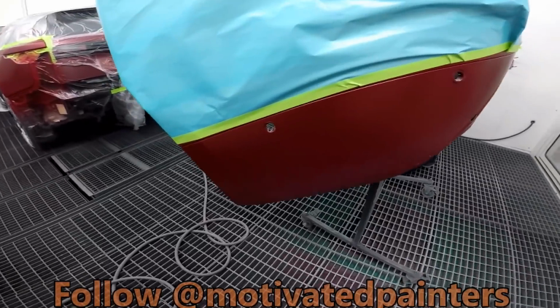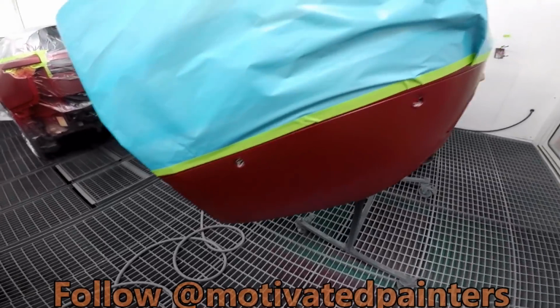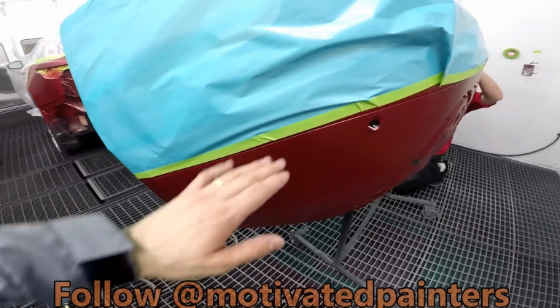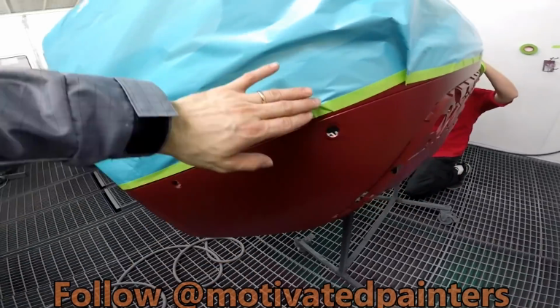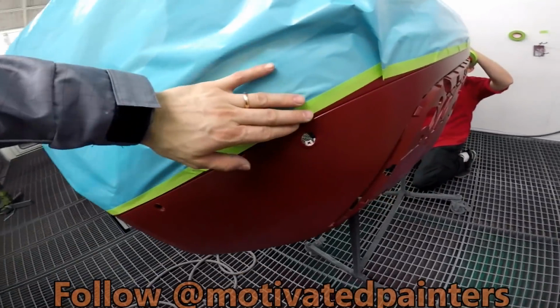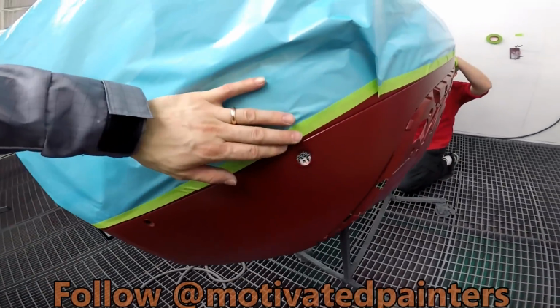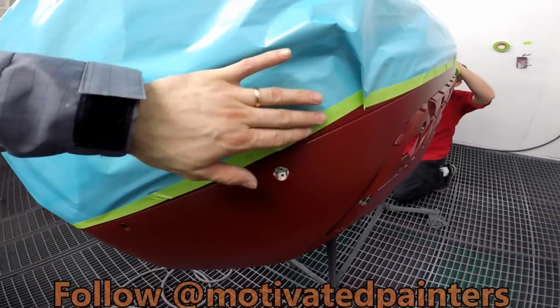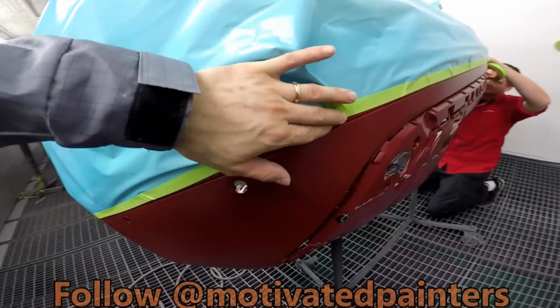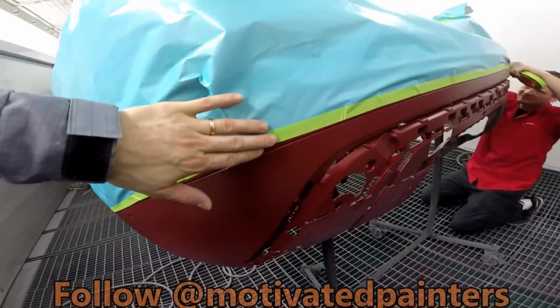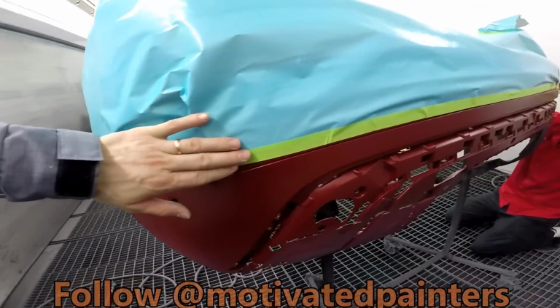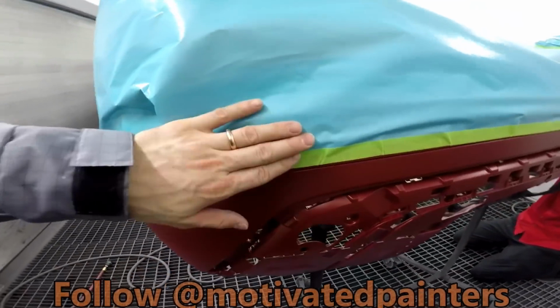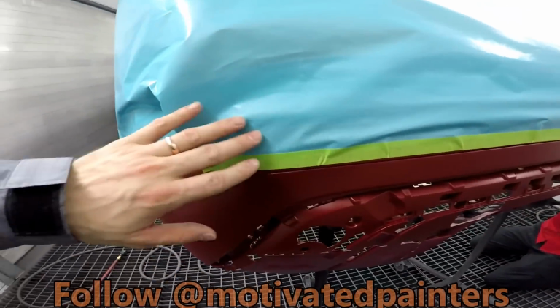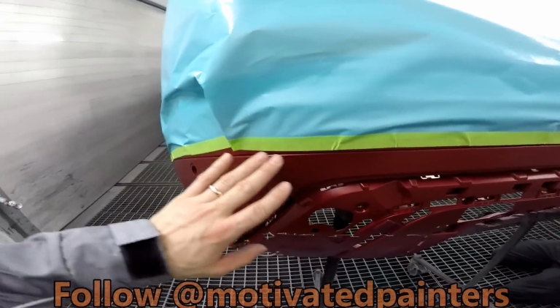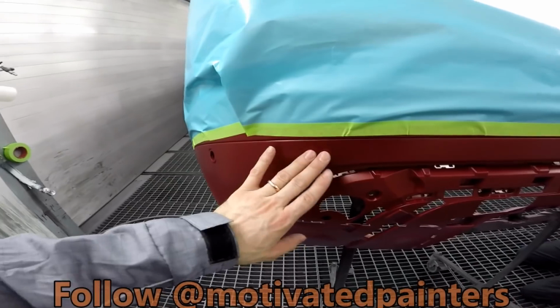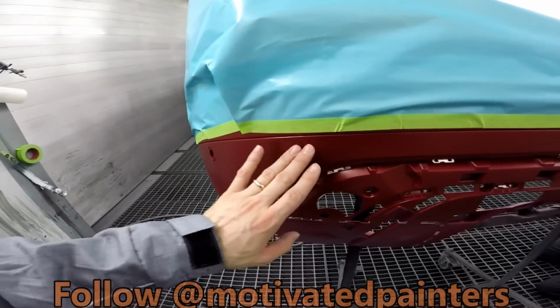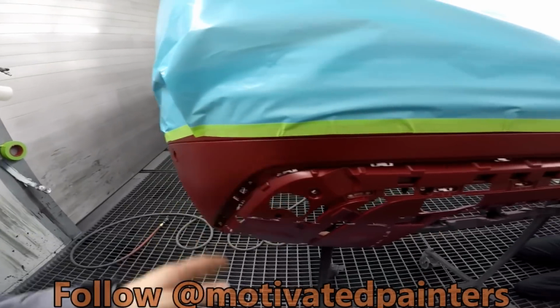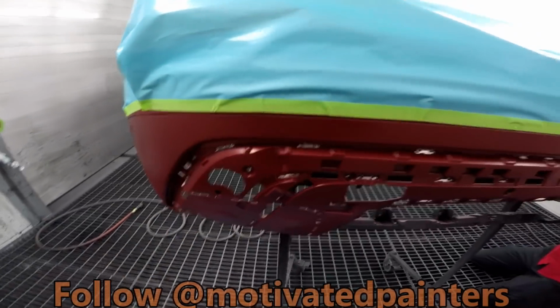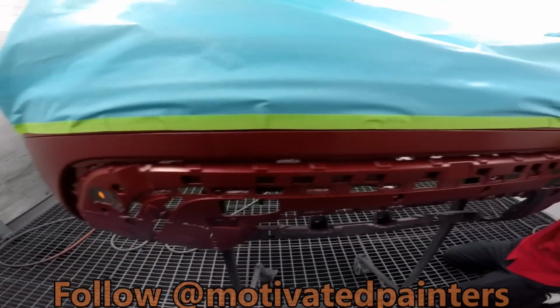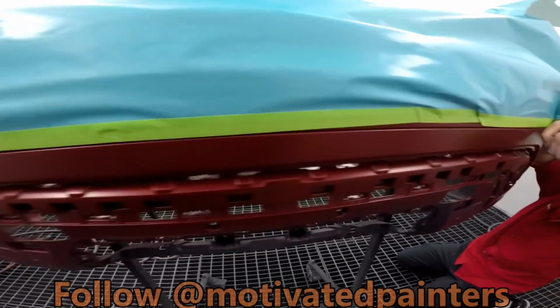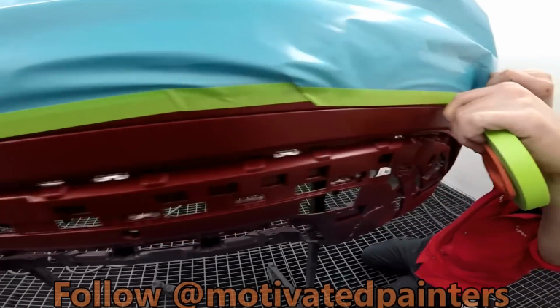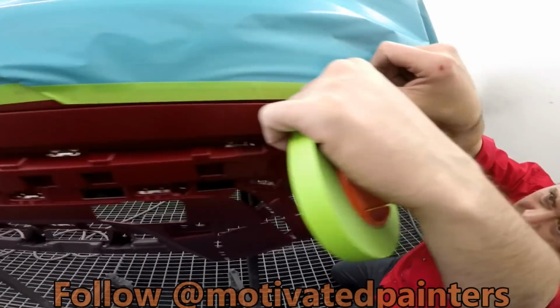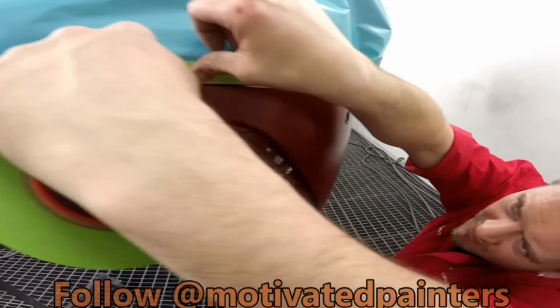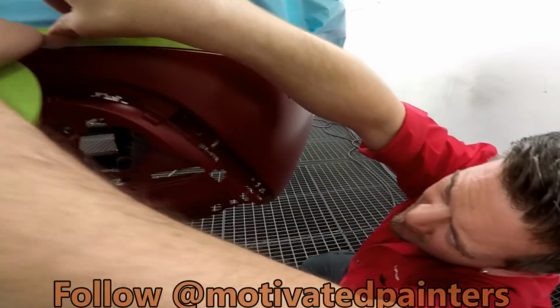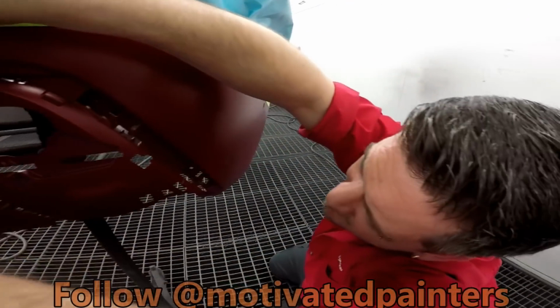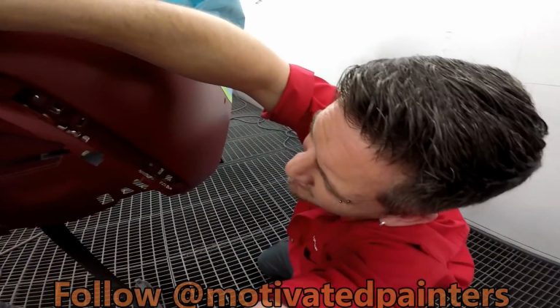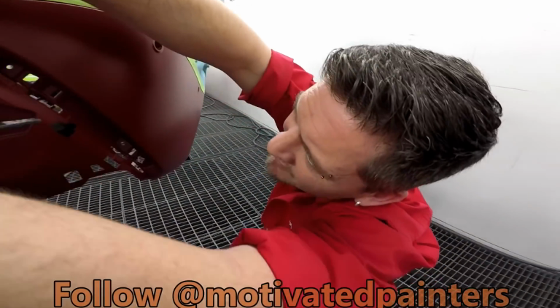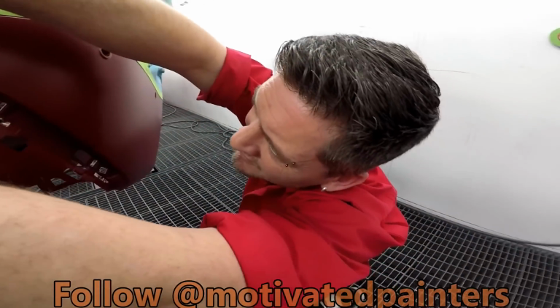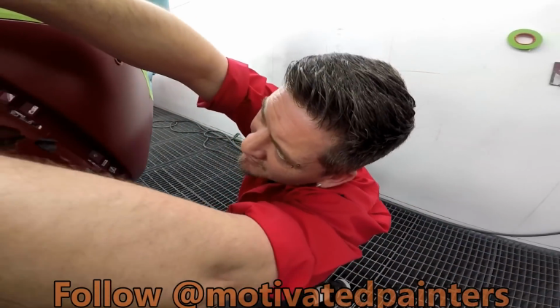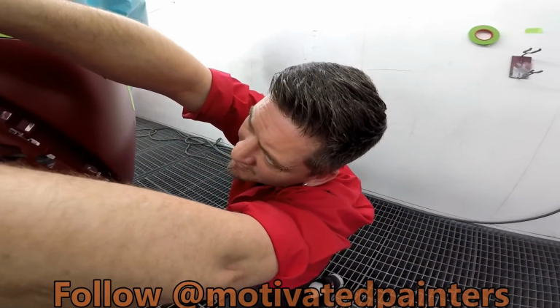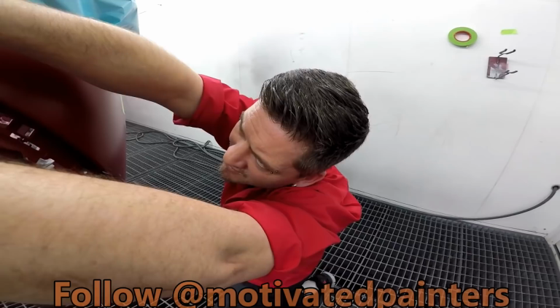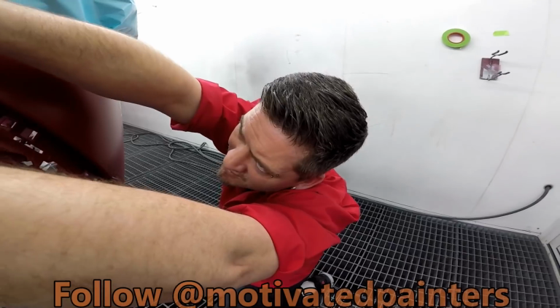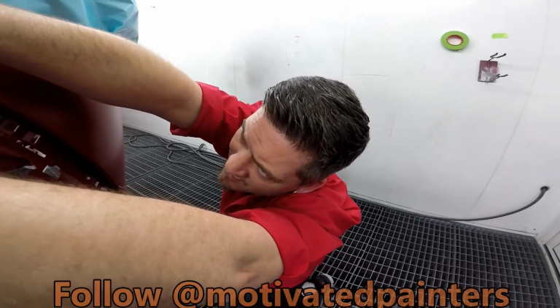After bake, we got the base nice and dry. Masking it up — Sexy Jason masking it up for us.